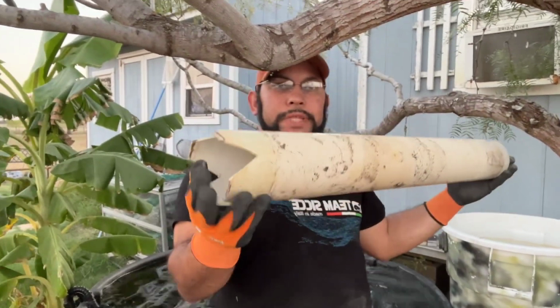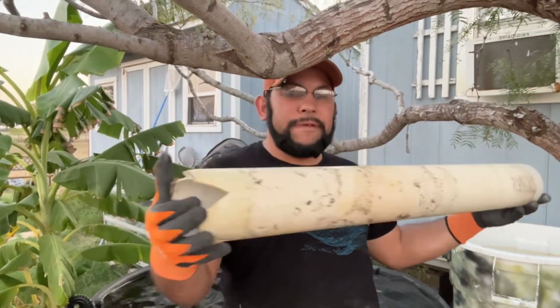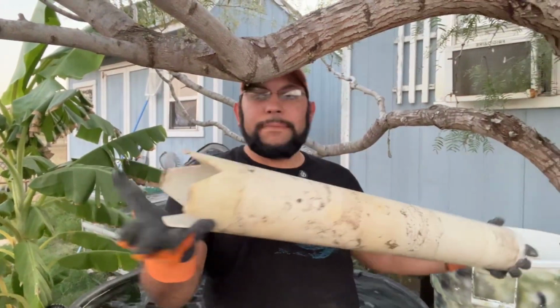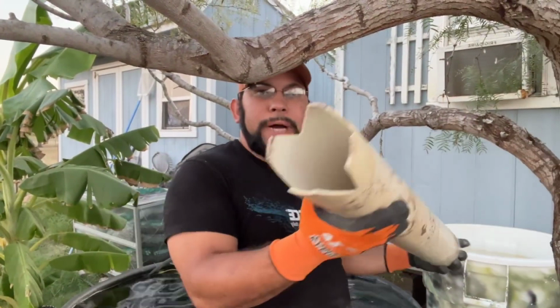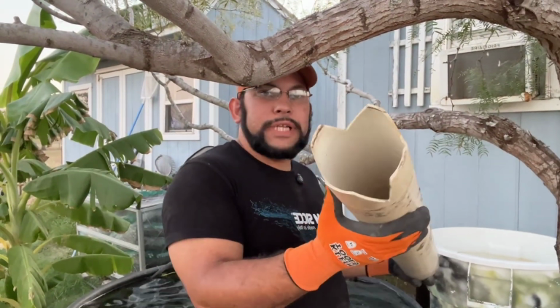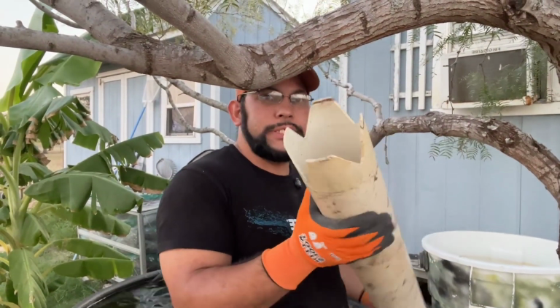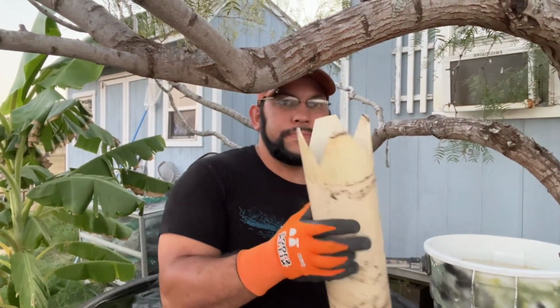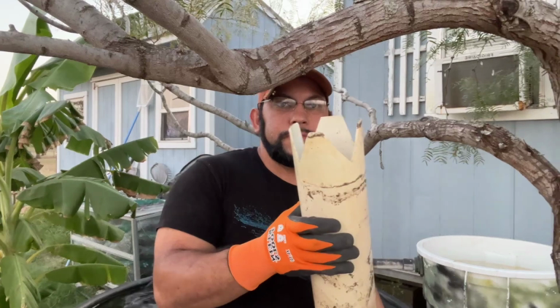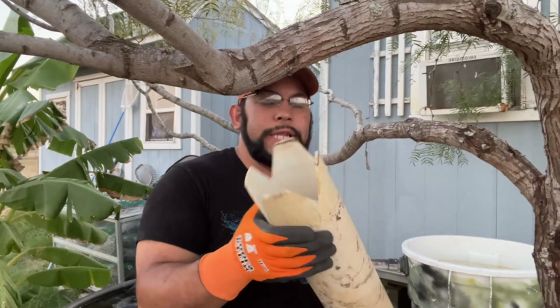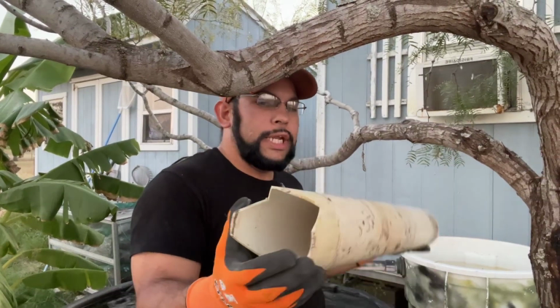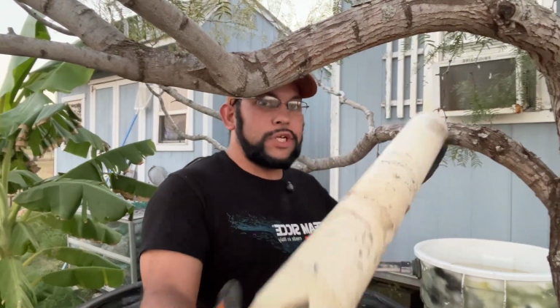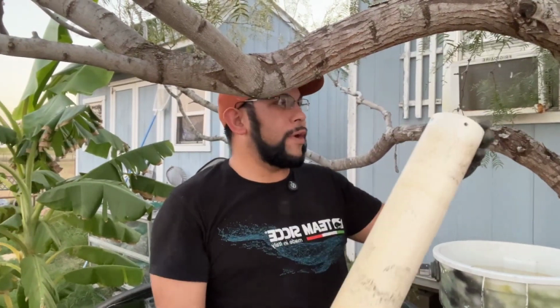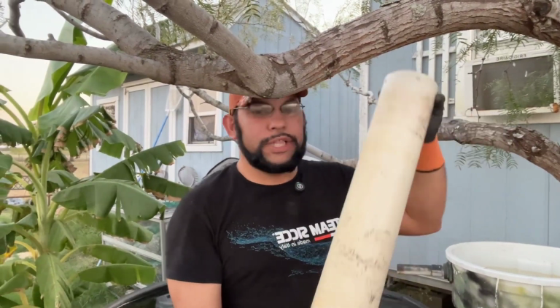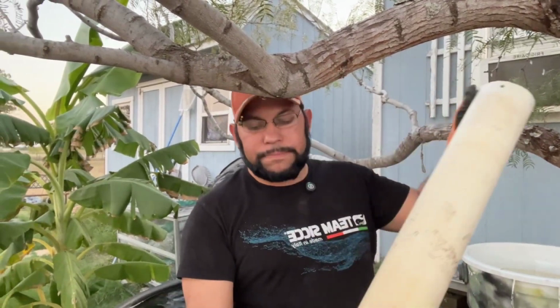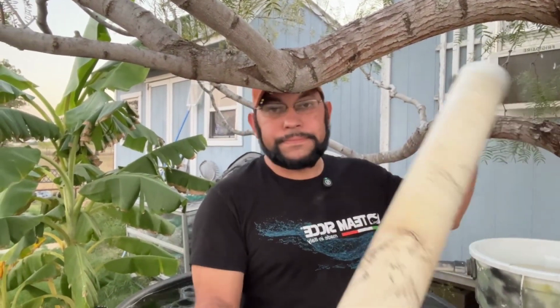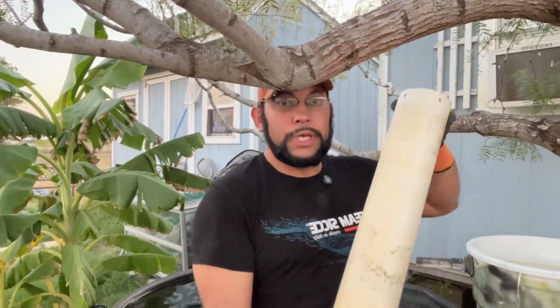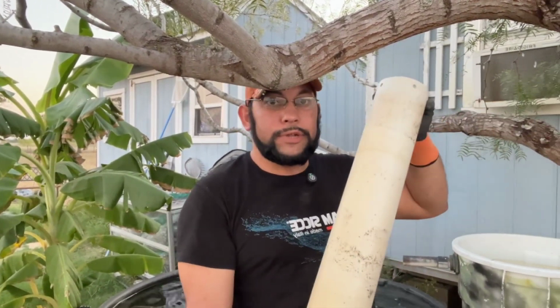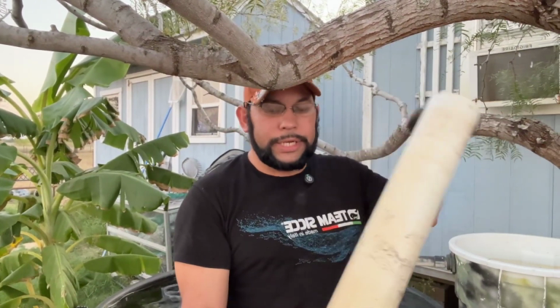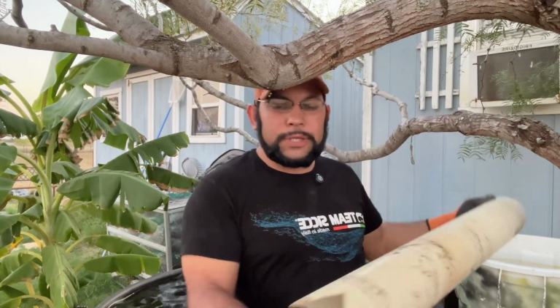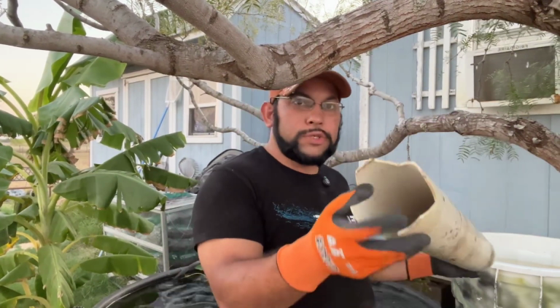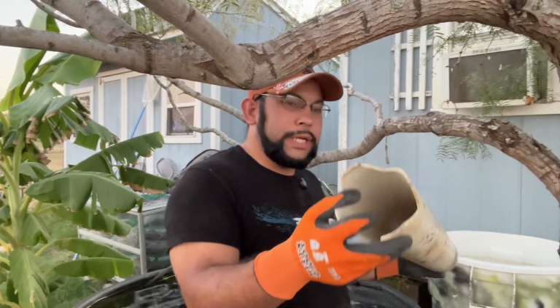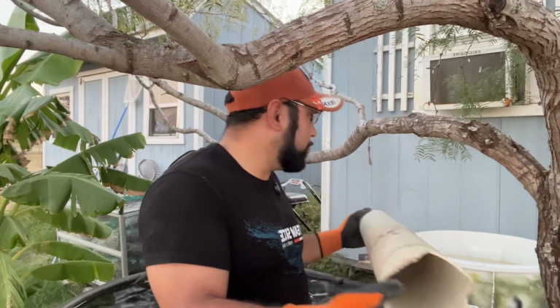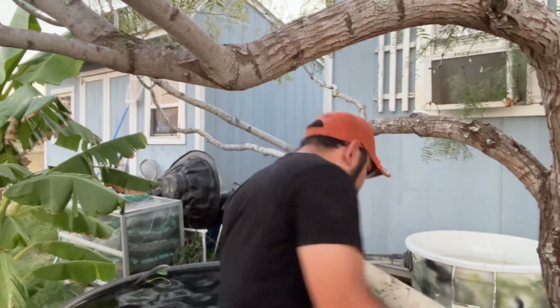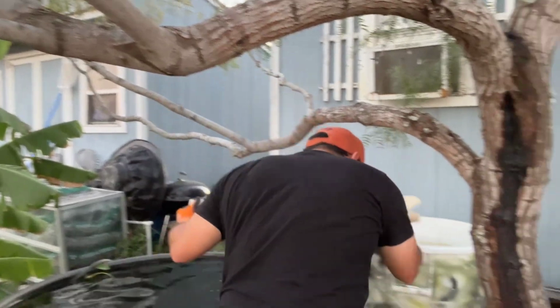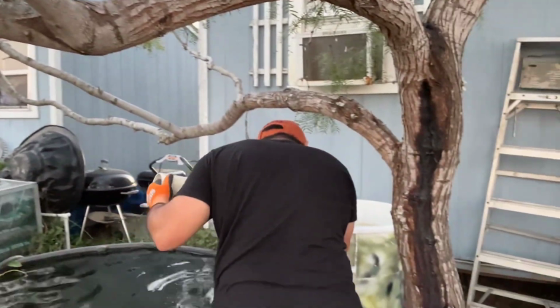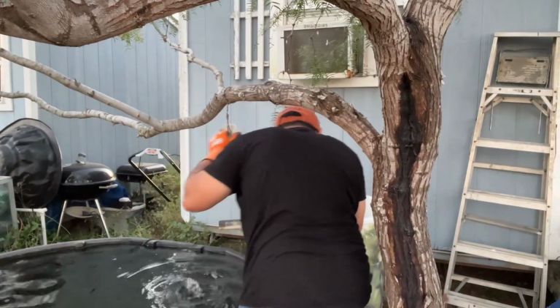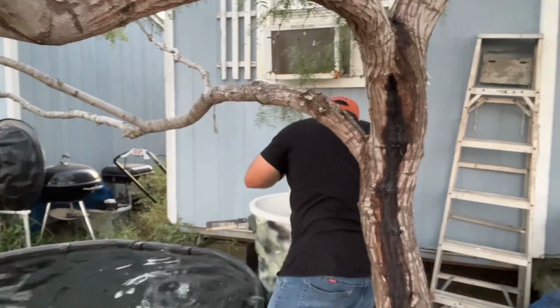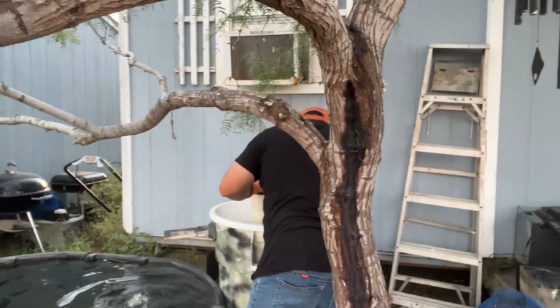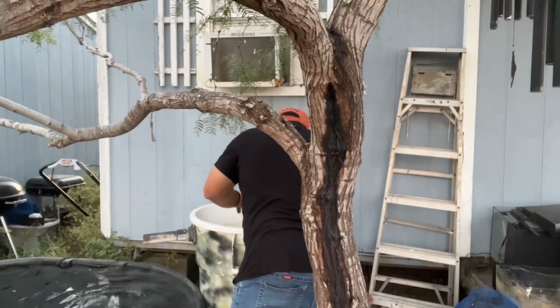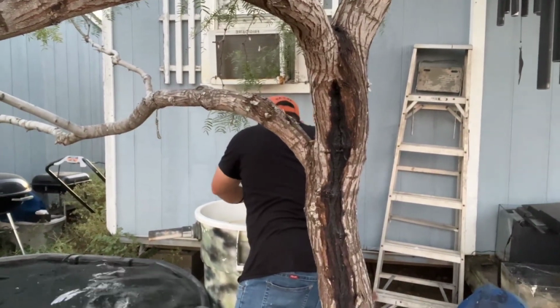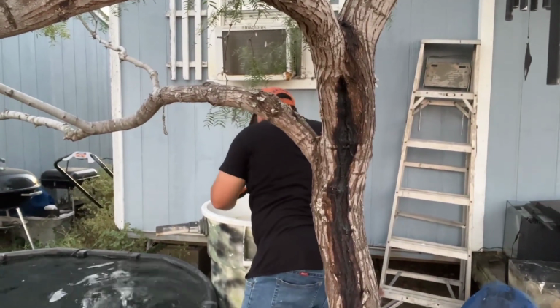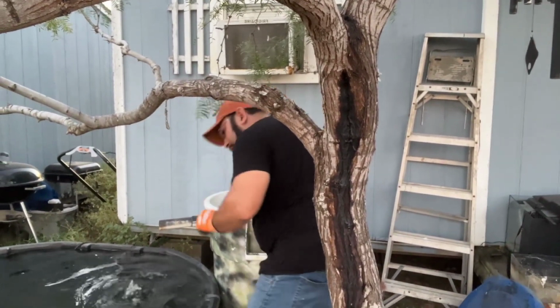Then you get a PVC pipe — the bottom's notched. You see that? That's going to go down into the bottom of the trash can, and that's where the water's going to come in. Fits perfectly.